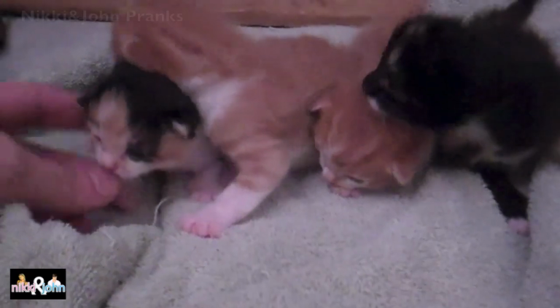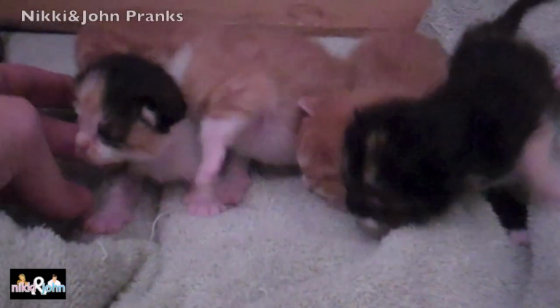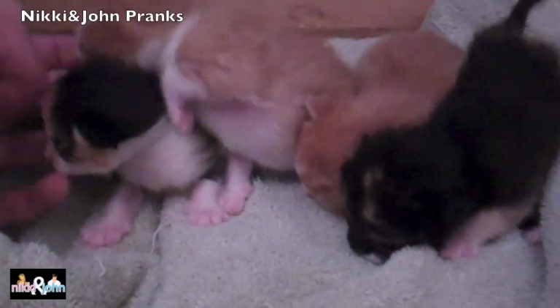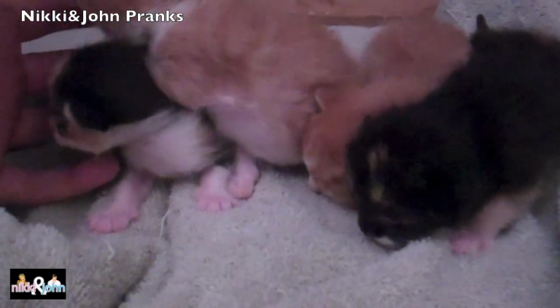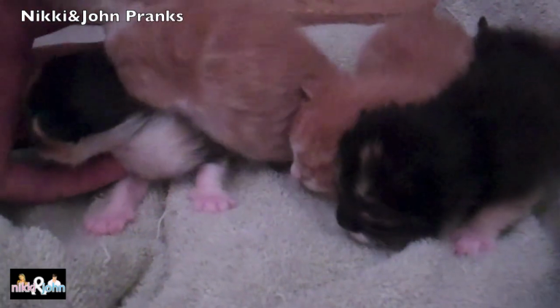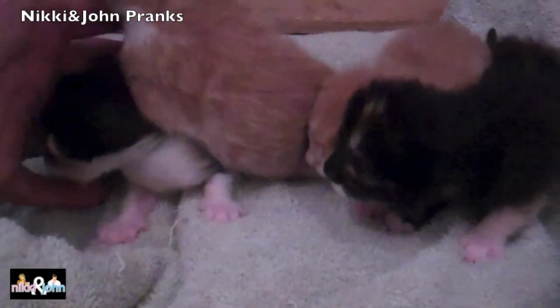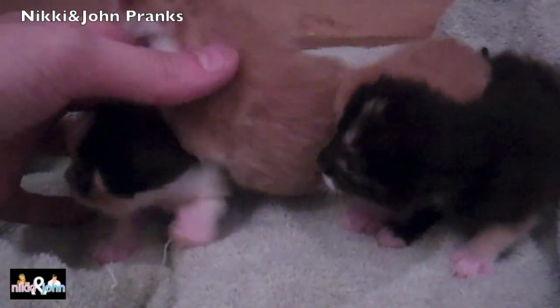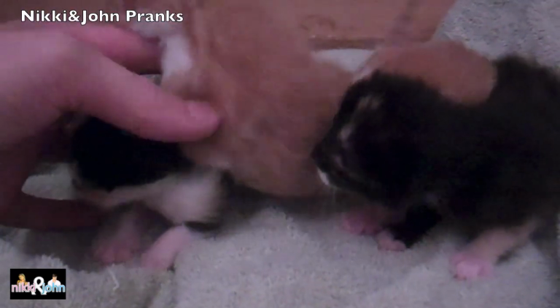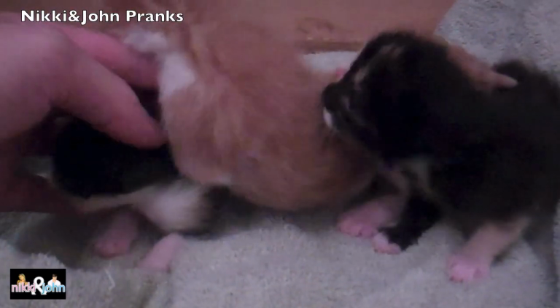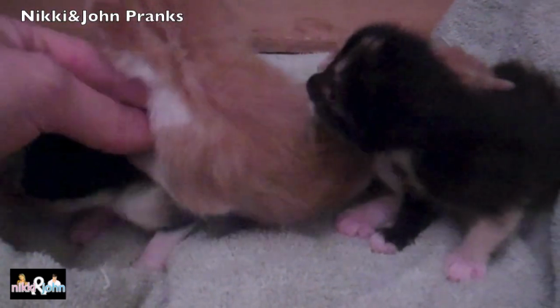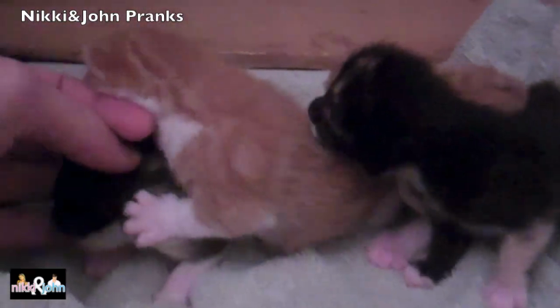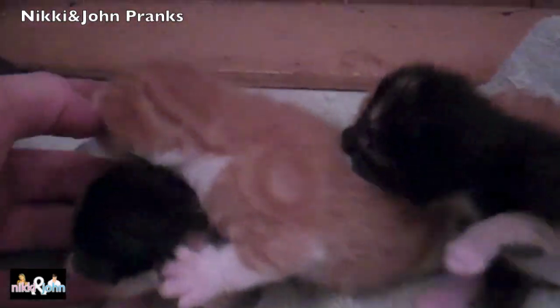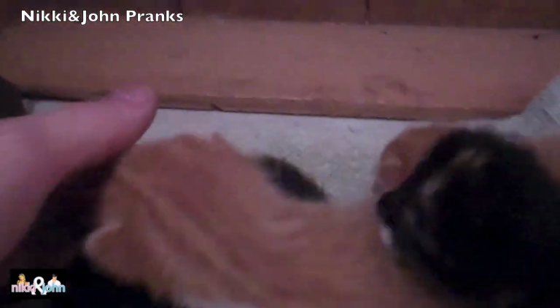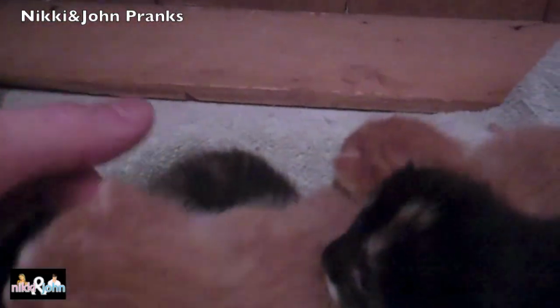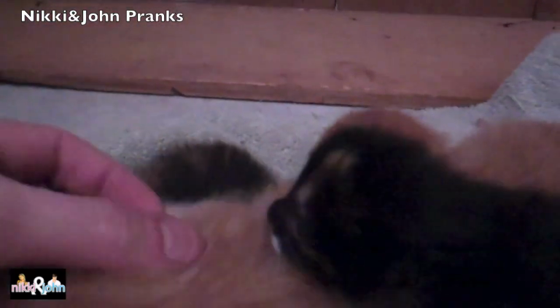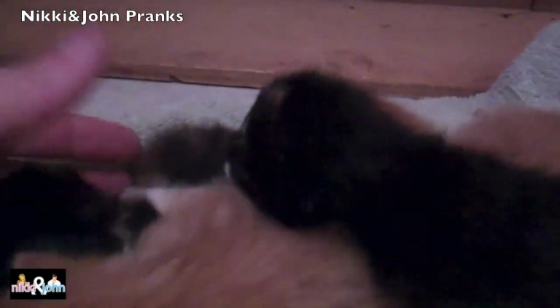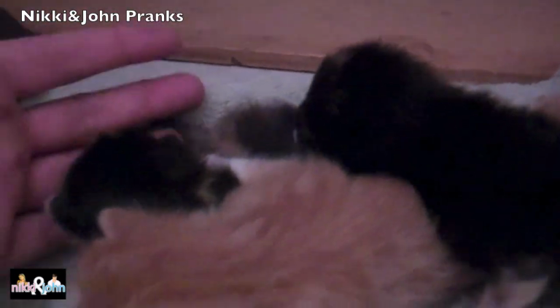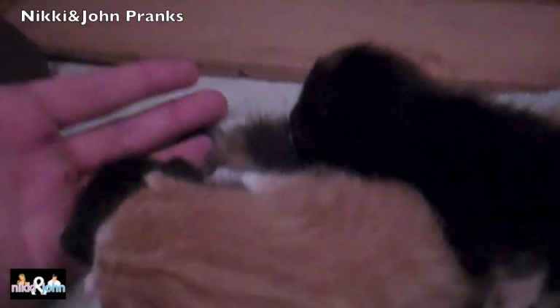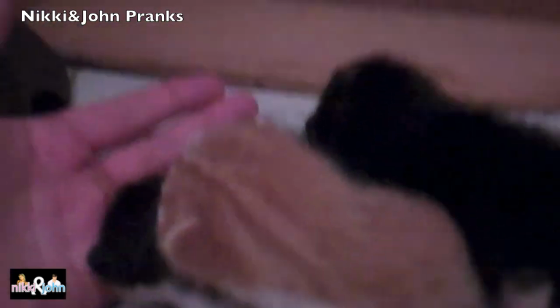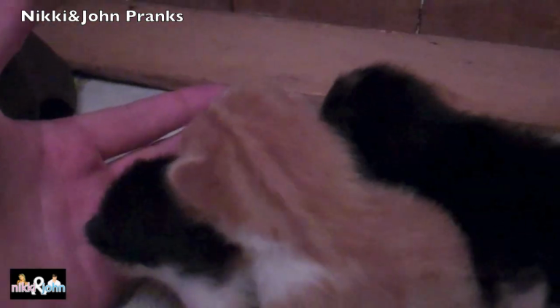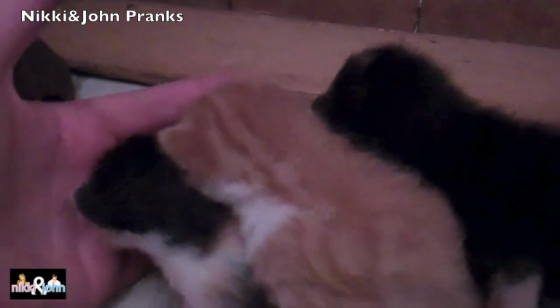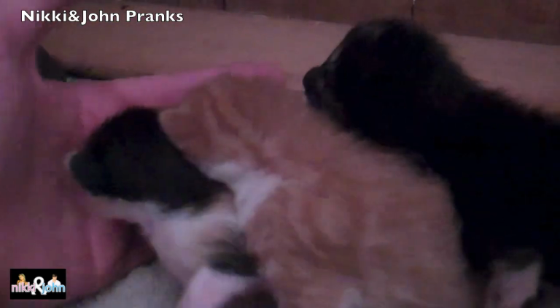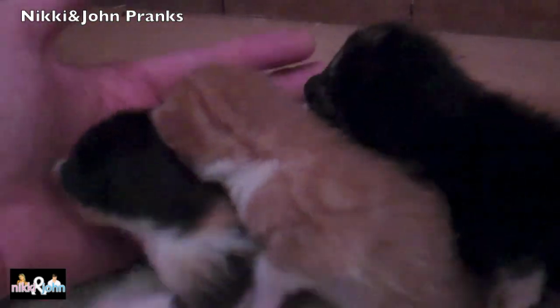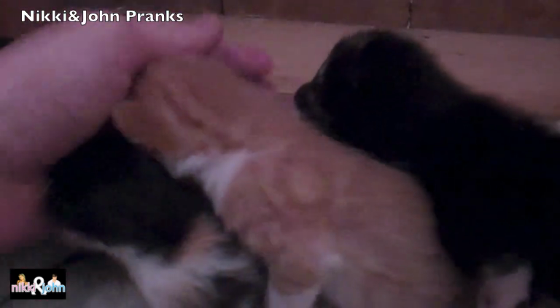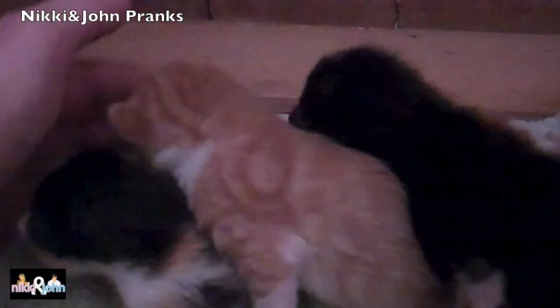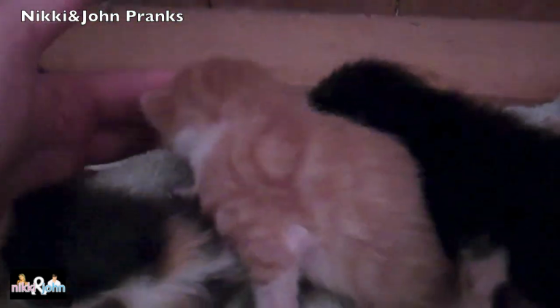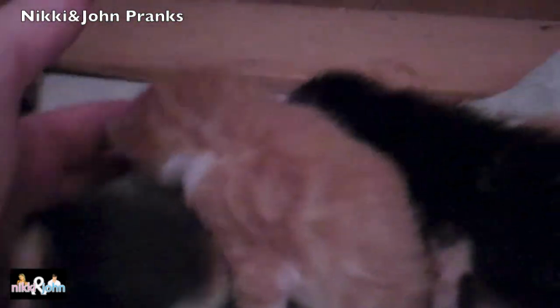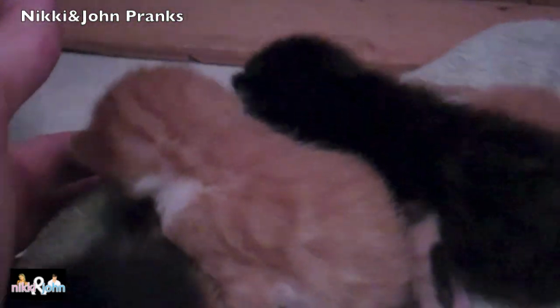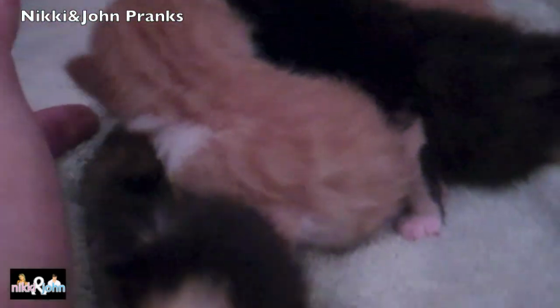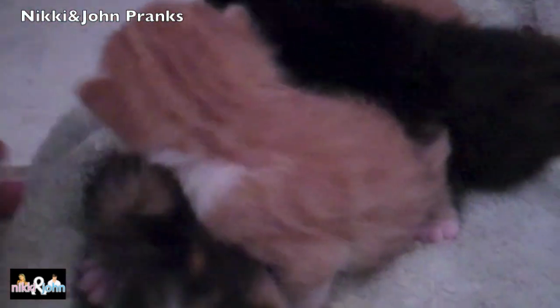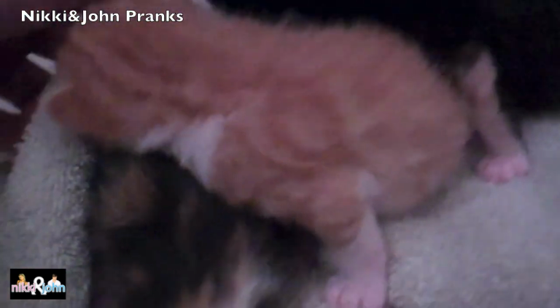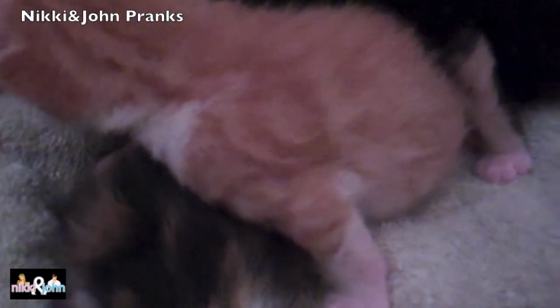Alright guys, so here are our four kittens. You can see they like to move around very much. They're getting bigger and cuter every single day.